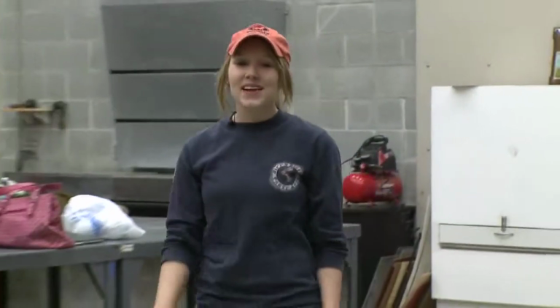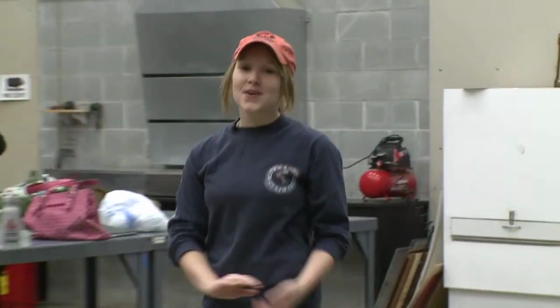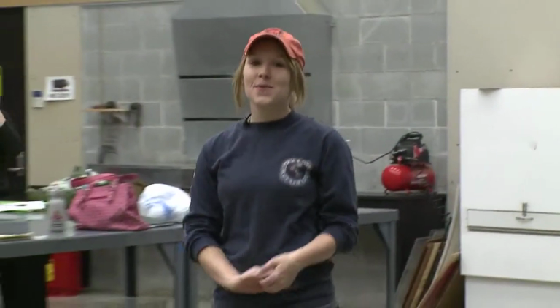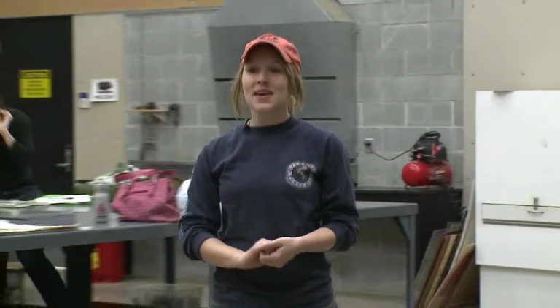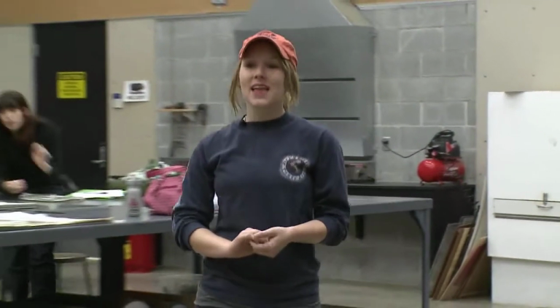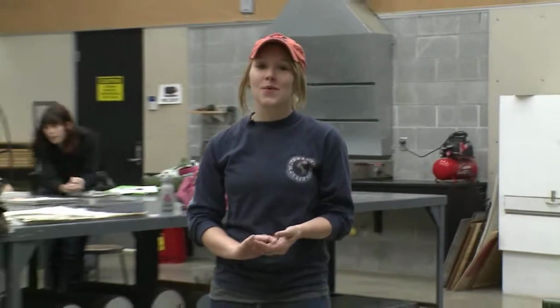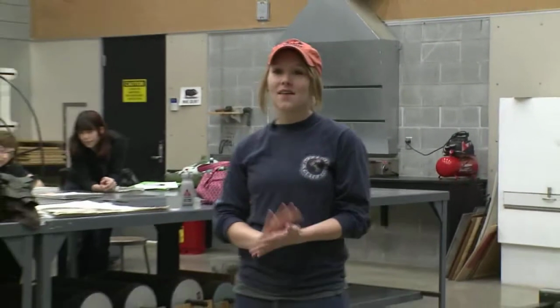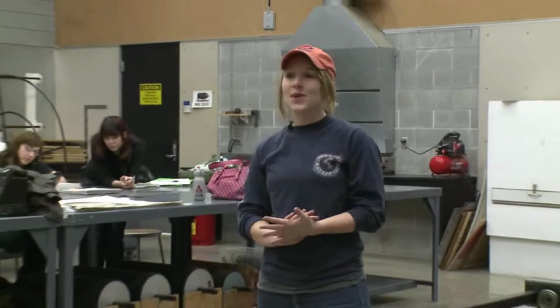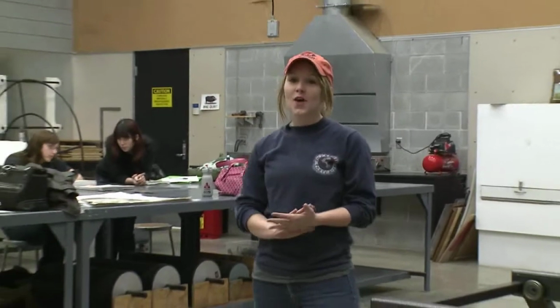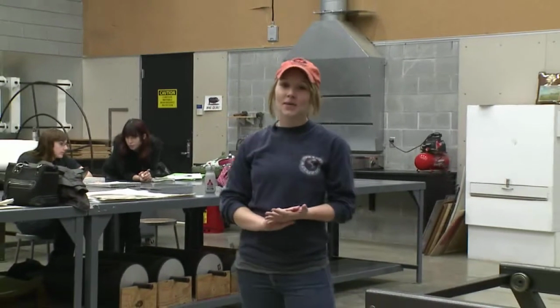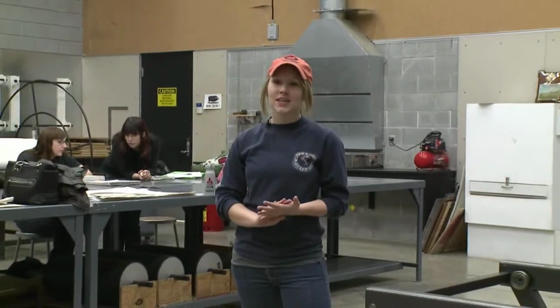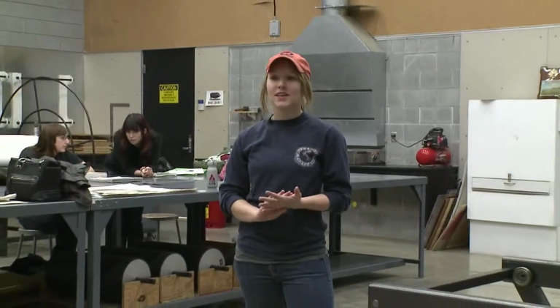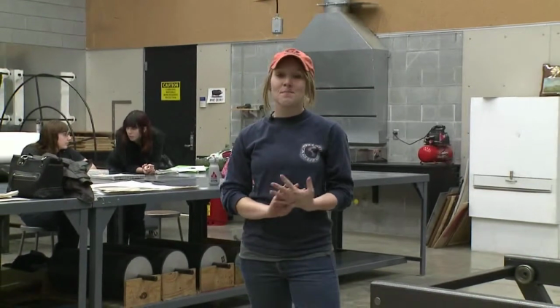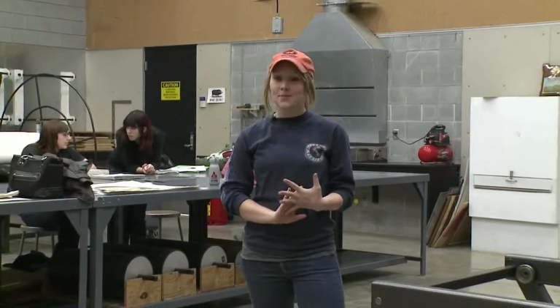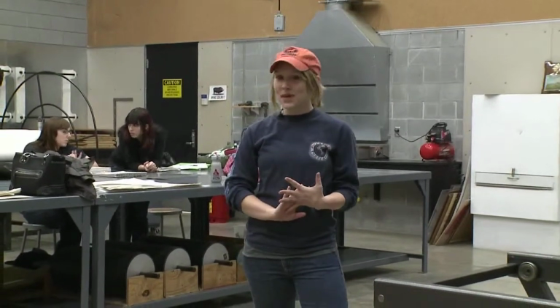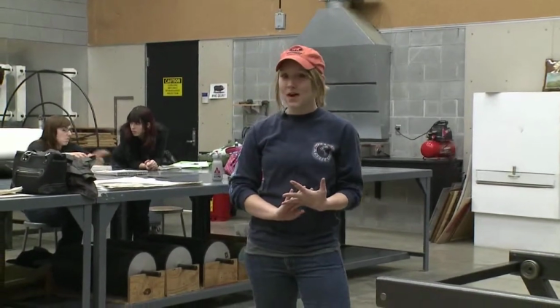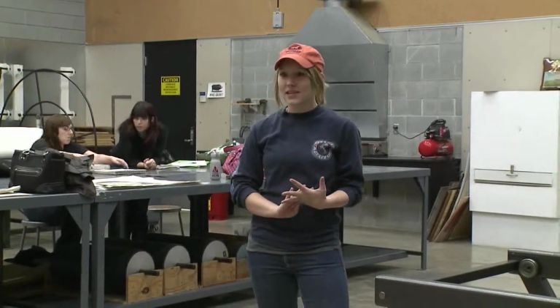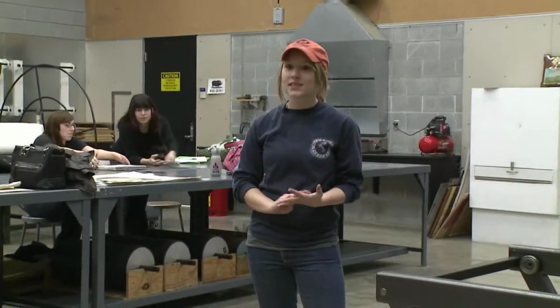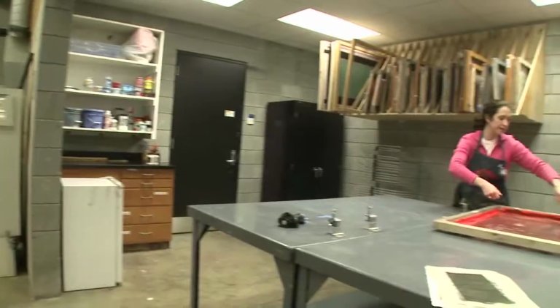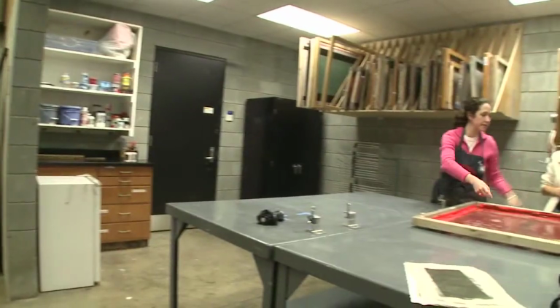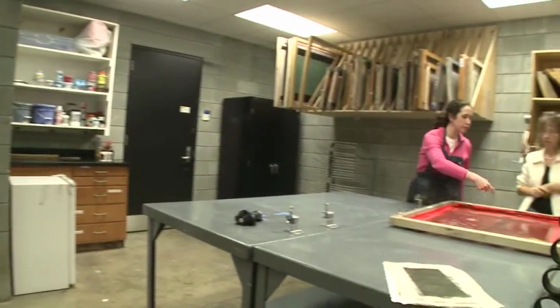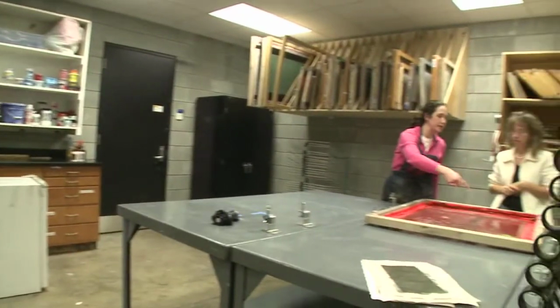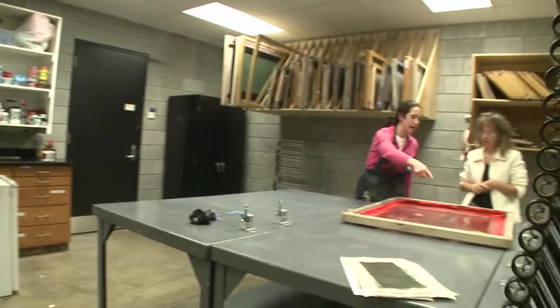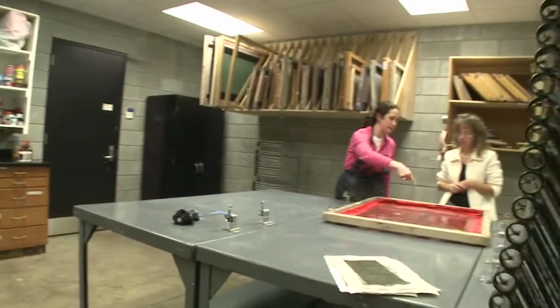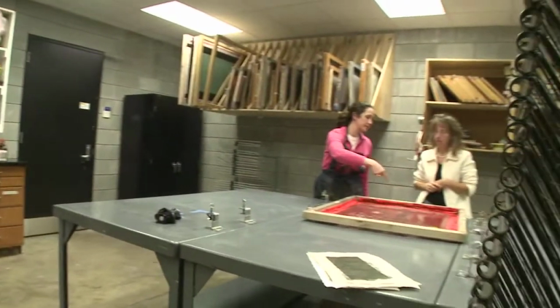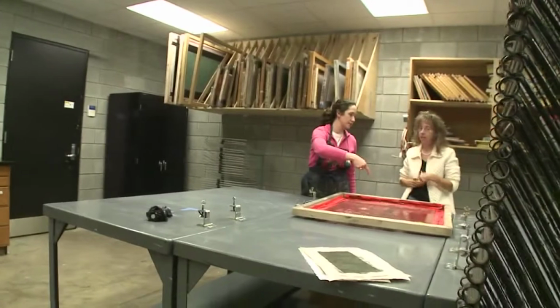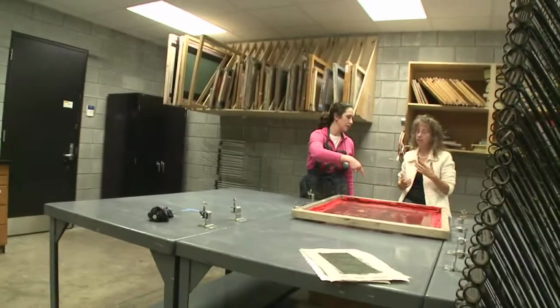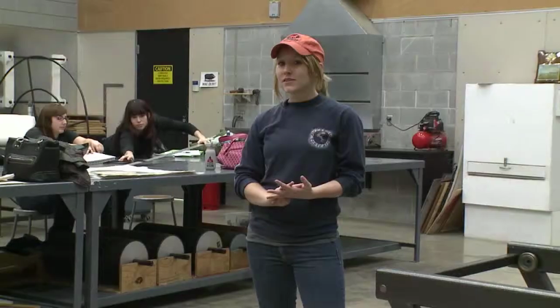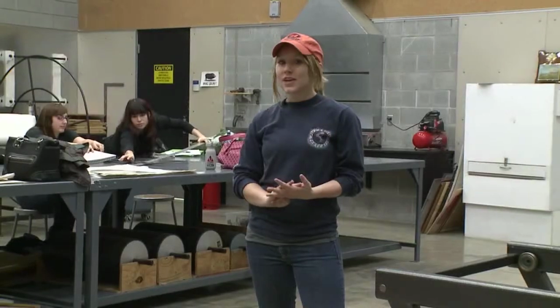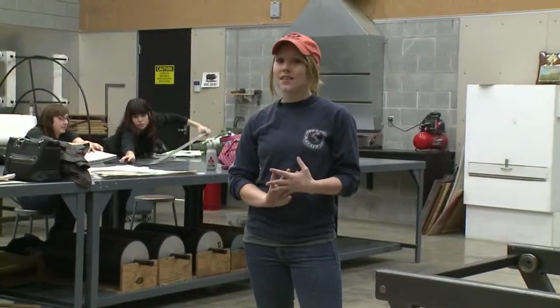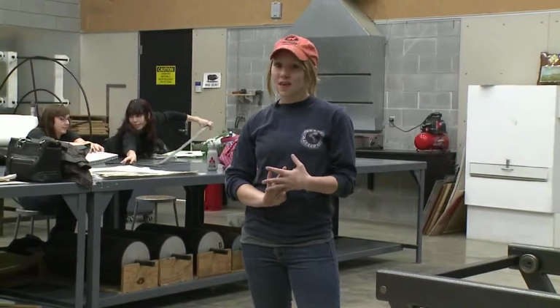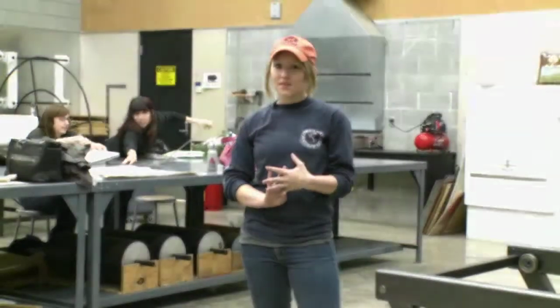Right now we're in the printmaking lab where we have a wonderful opportunity to learn many printmaking processes, such as relief printing, intaglio, silk screening, and lithography.